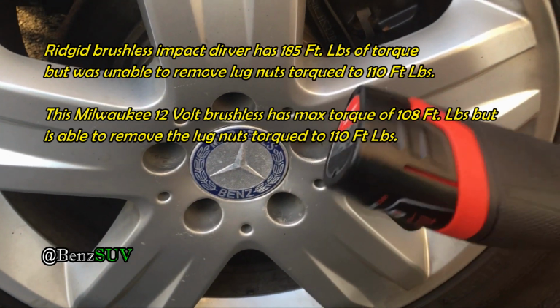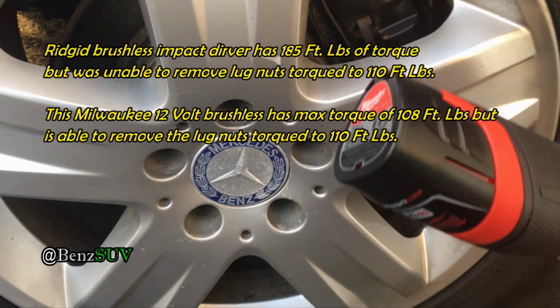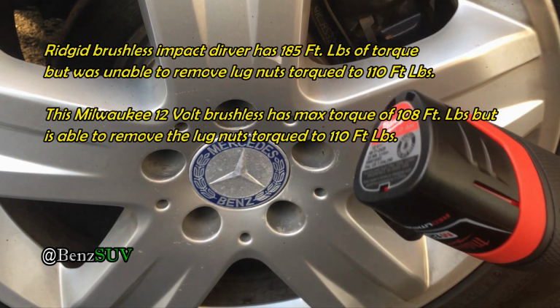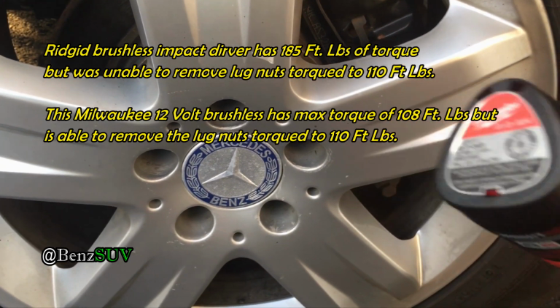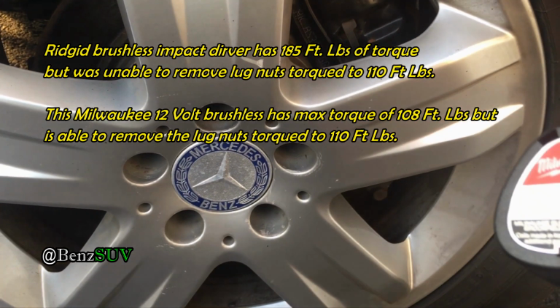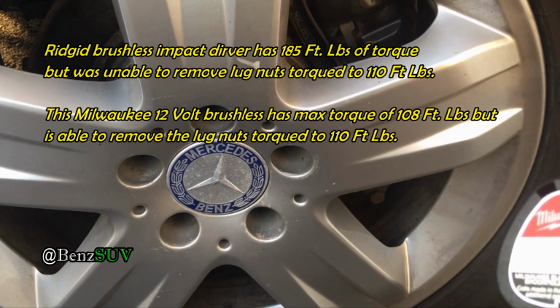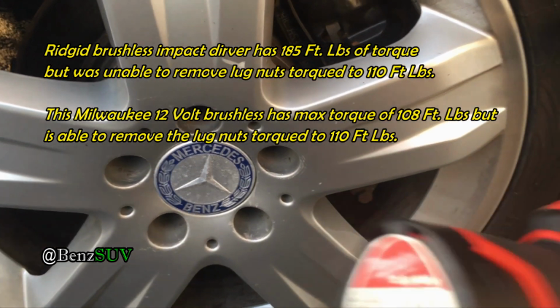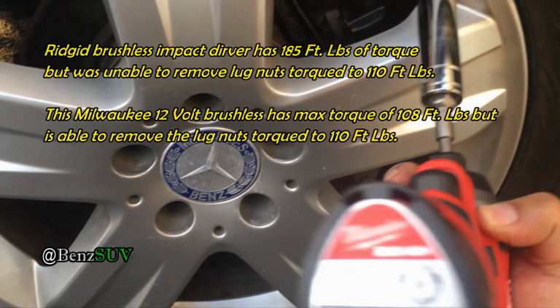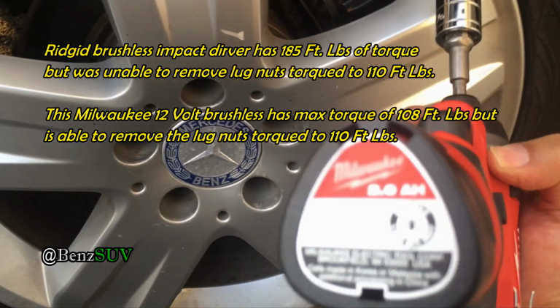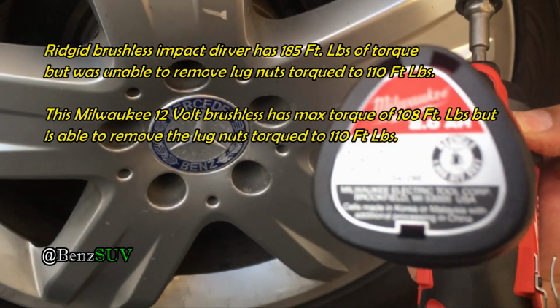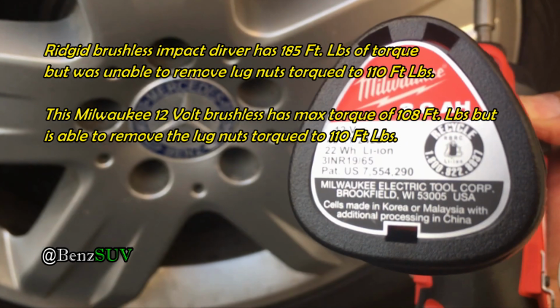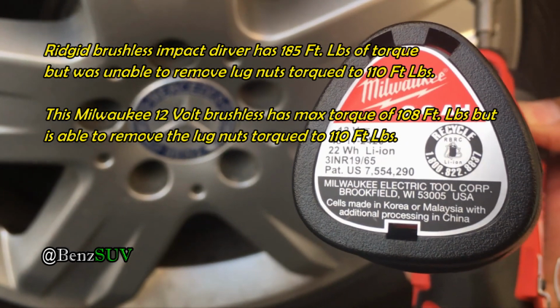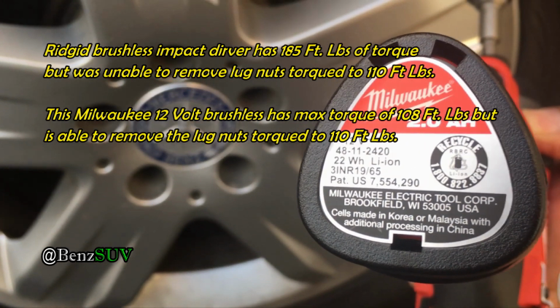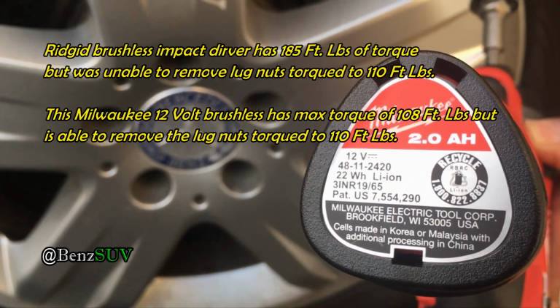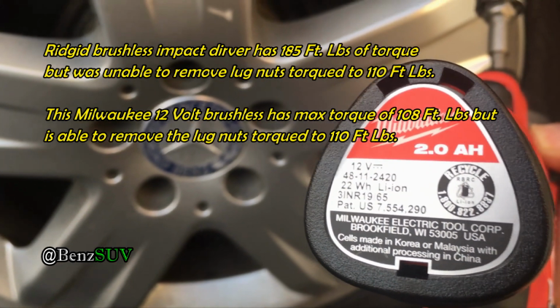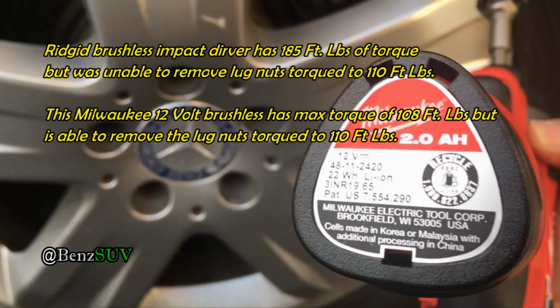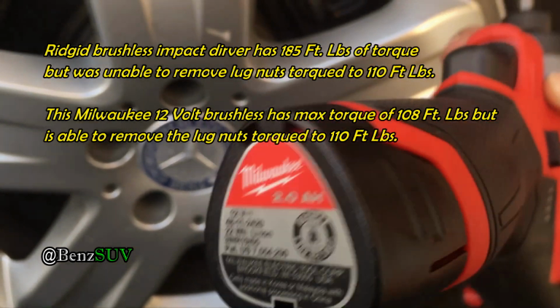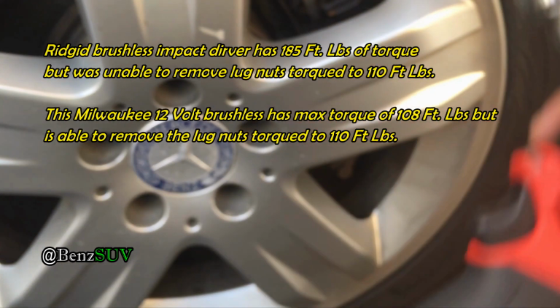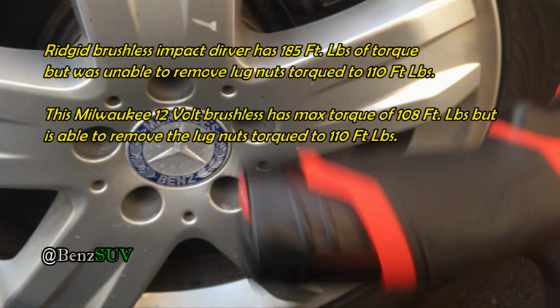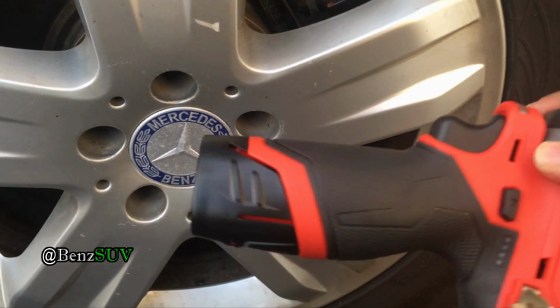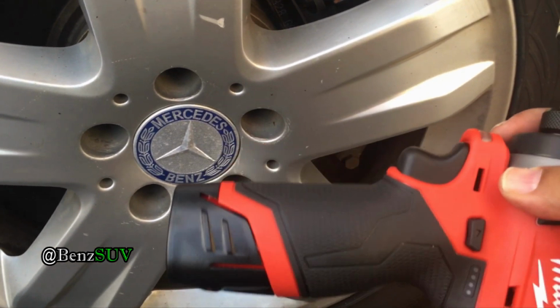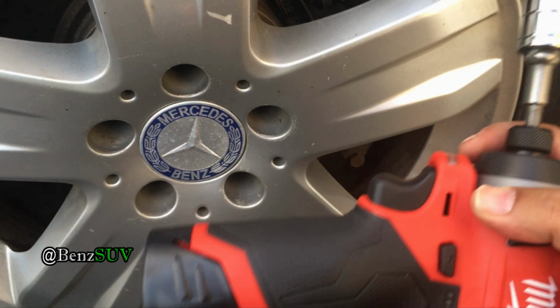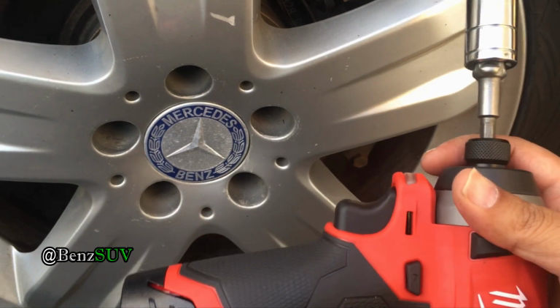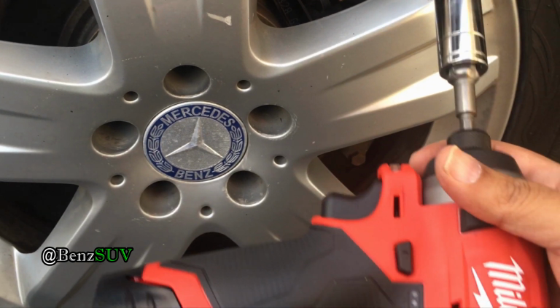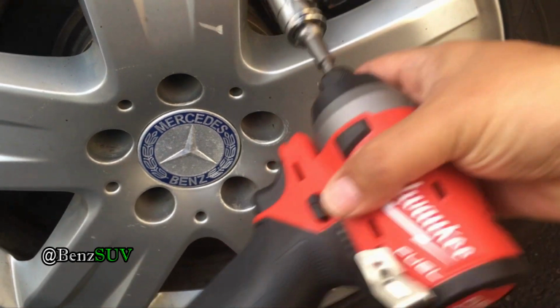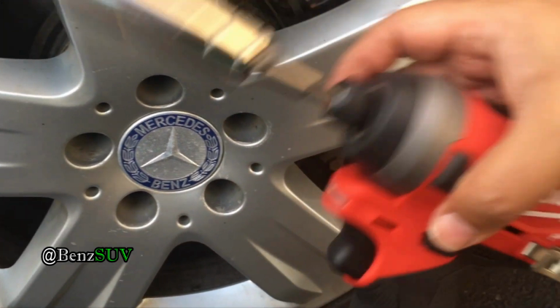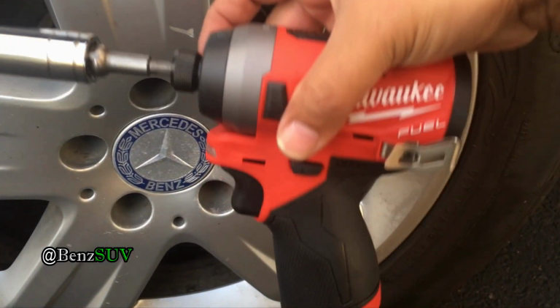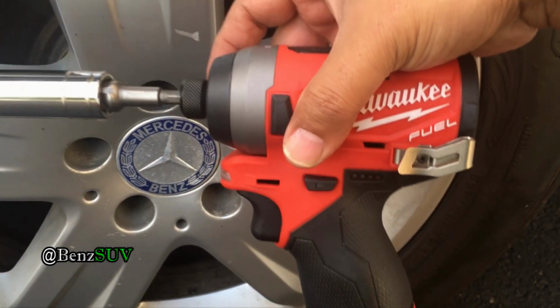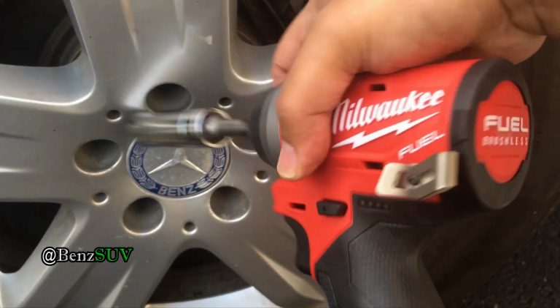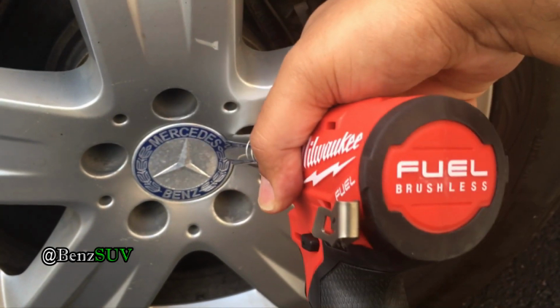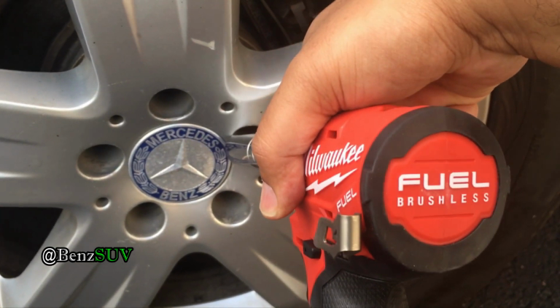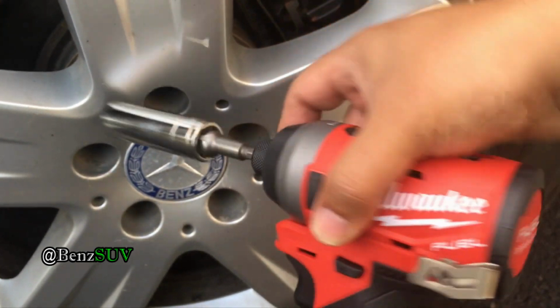After he switched to four amp-hour batteries, he was able to undo his lug nuts. Now, in fairness, these are two amp-hours, not one and a half. And these are 12 volts — not 18 volts. These are 12-volt Milwaukee Fuel brushless.